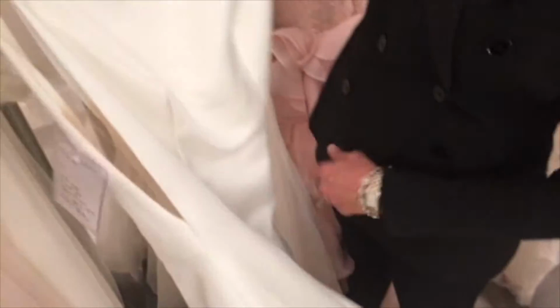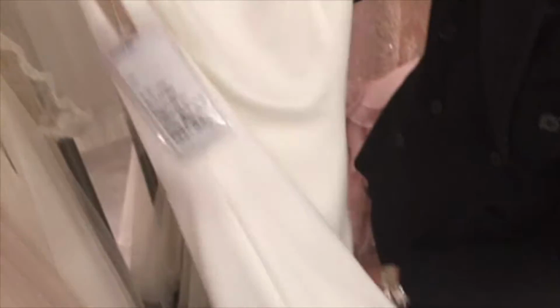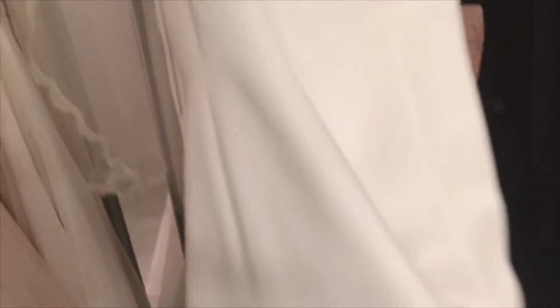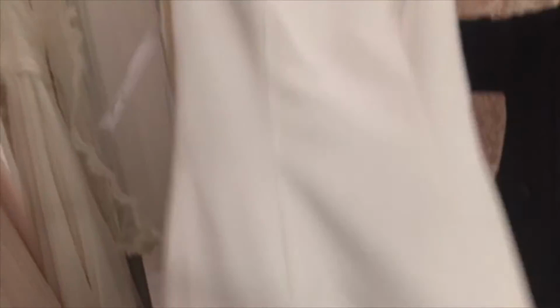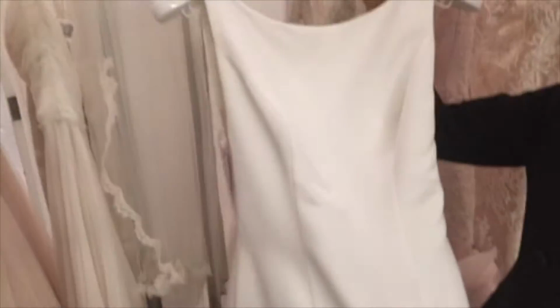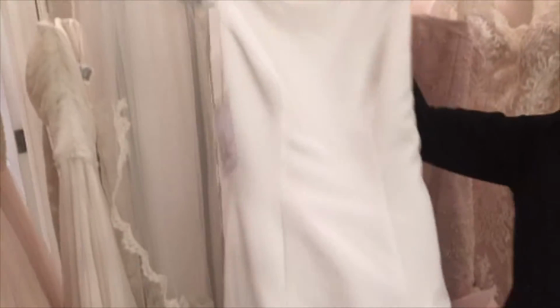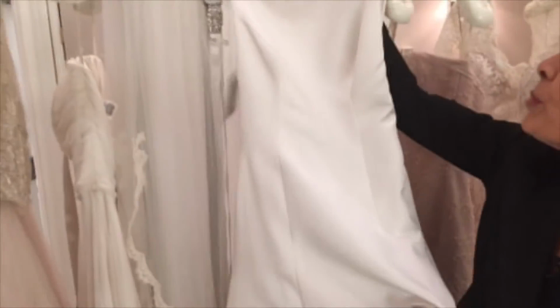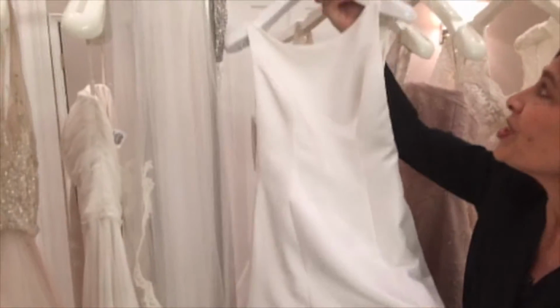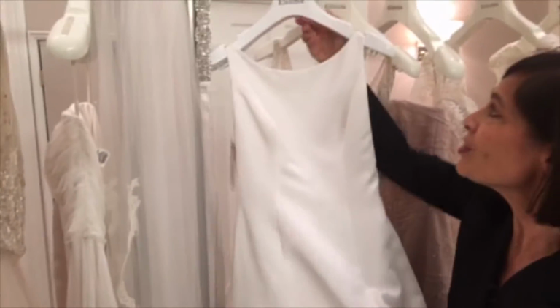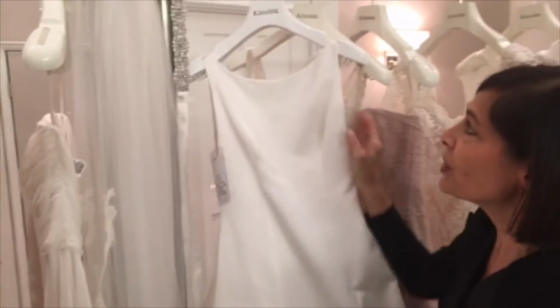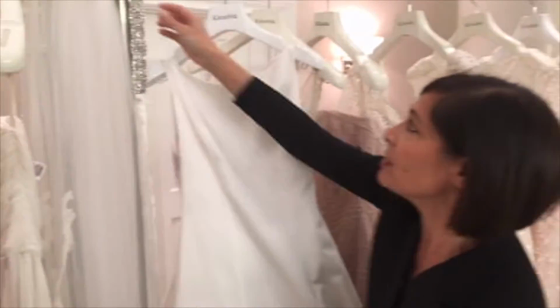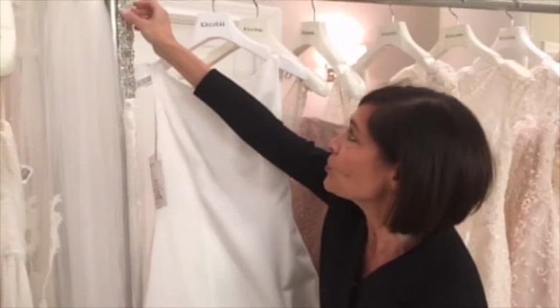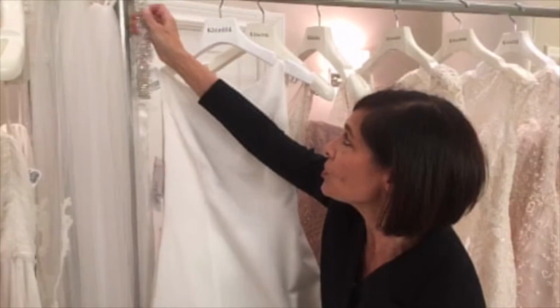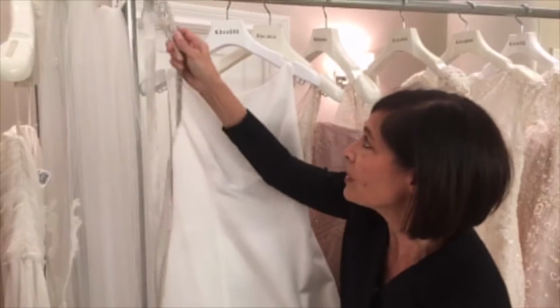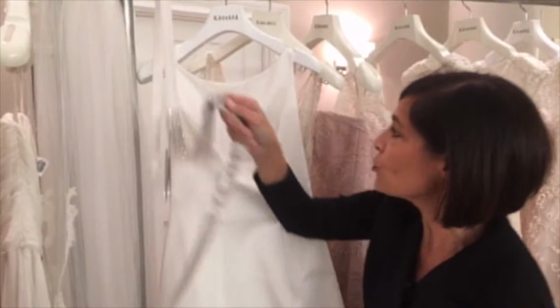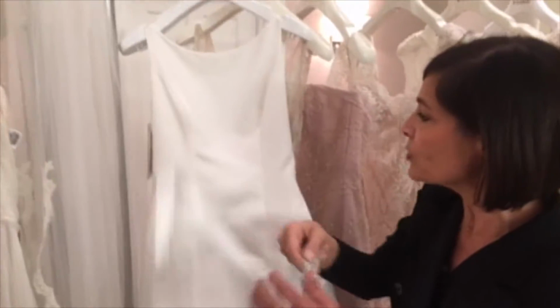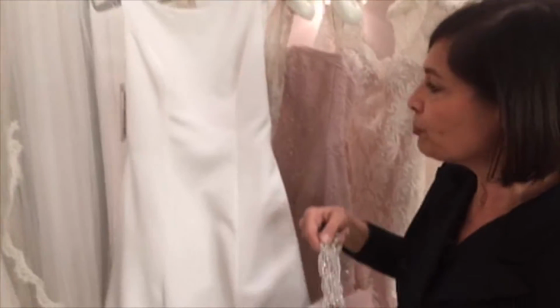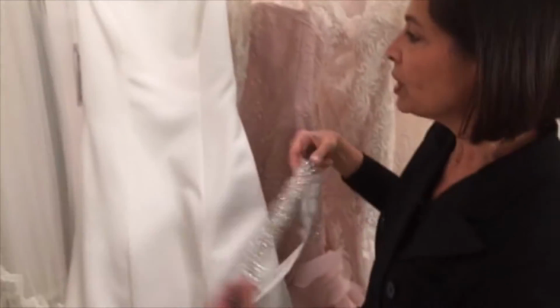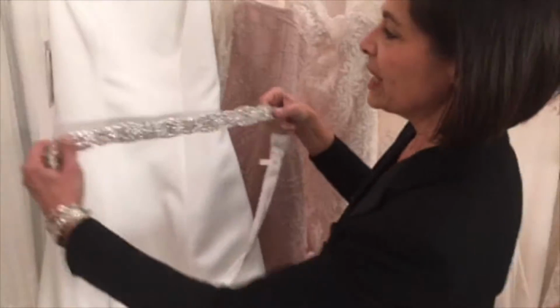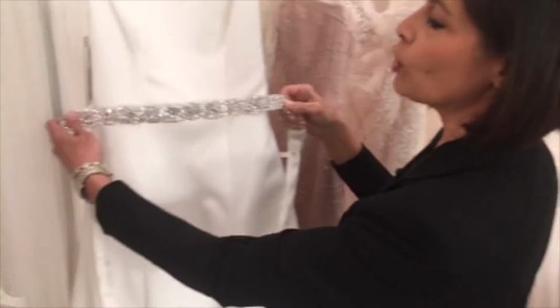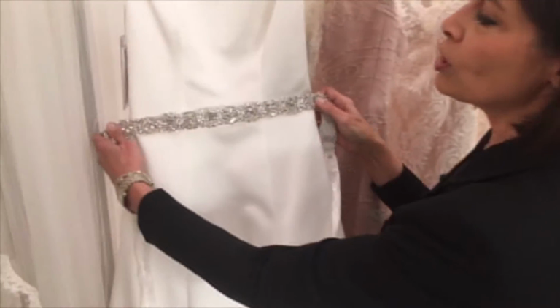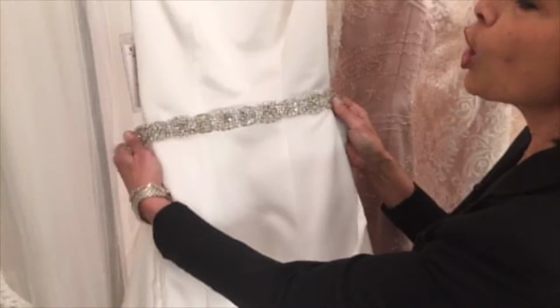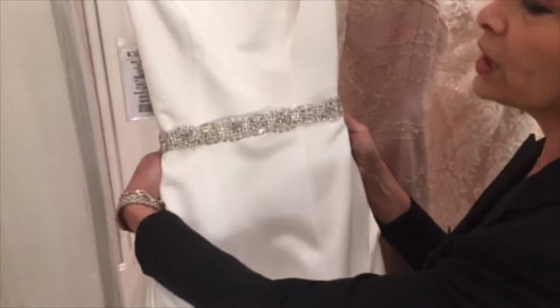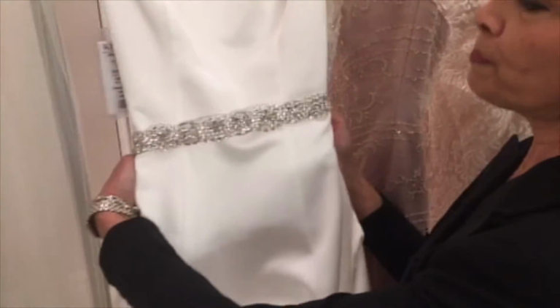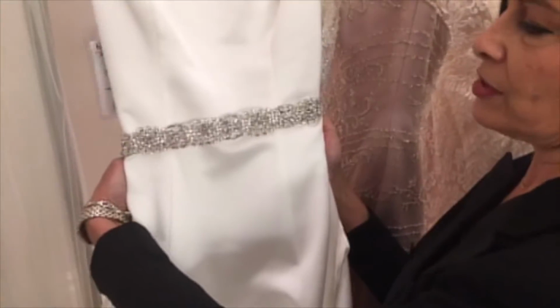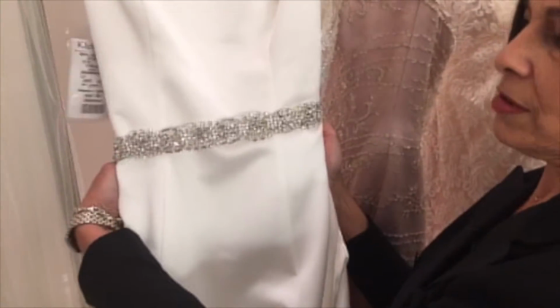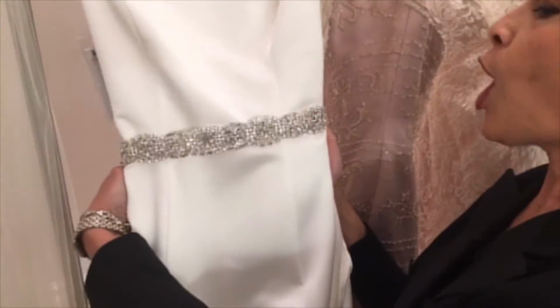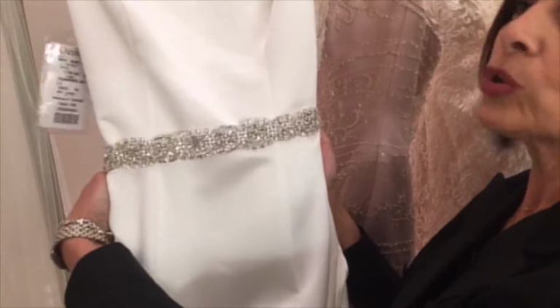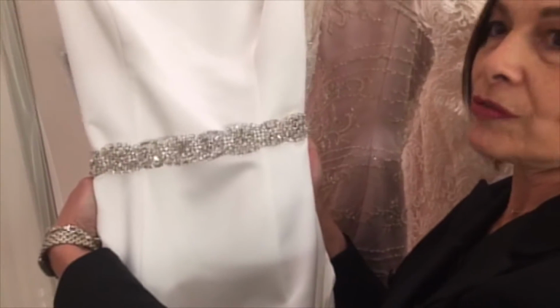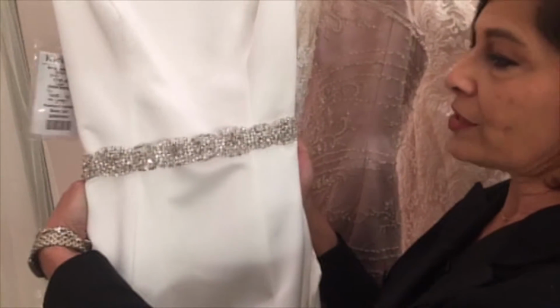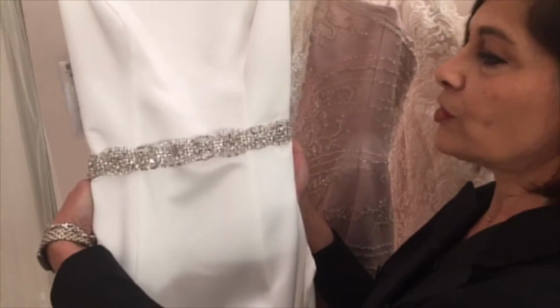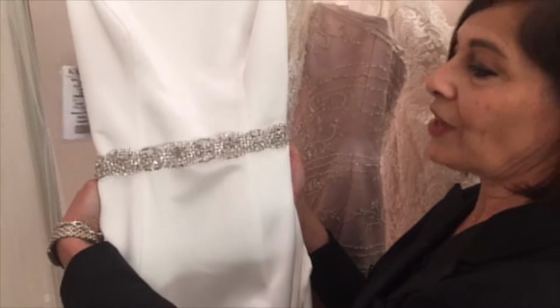Very, very clean, very sophisticated. But if we take something like an accessory, just like this, just so simple — it totally ups the whole look of the dress. It's spectacular.